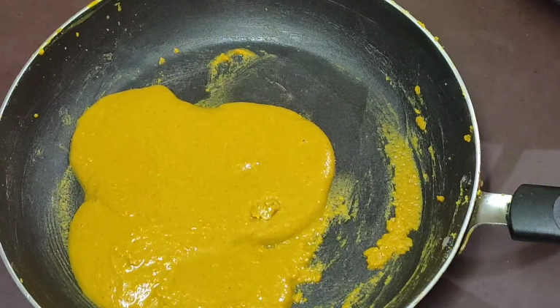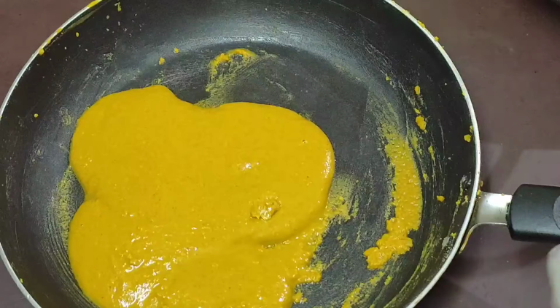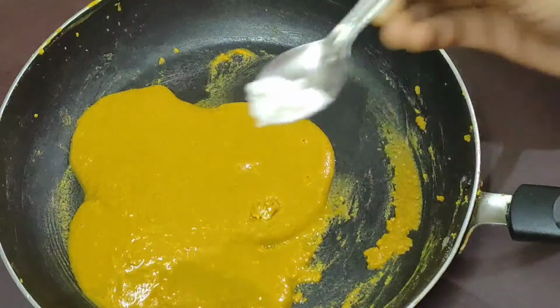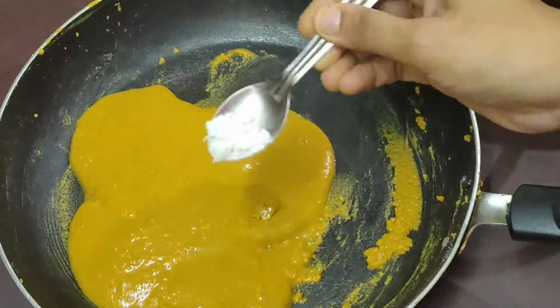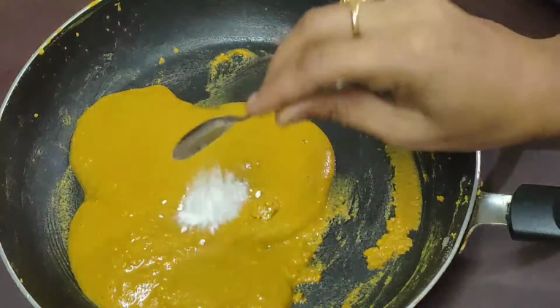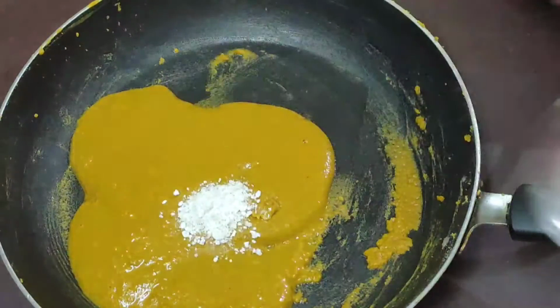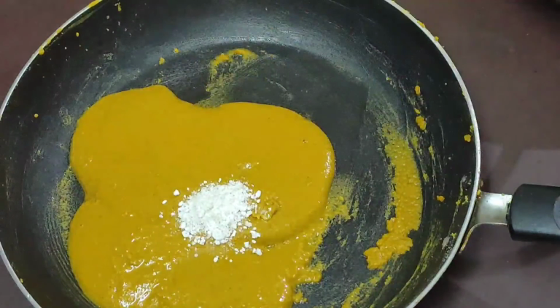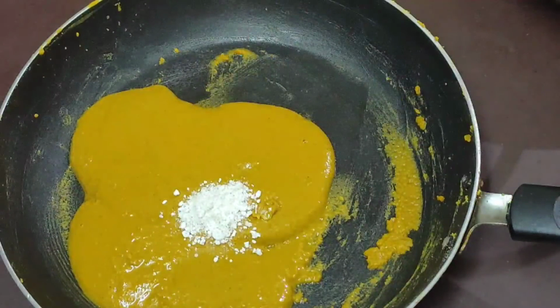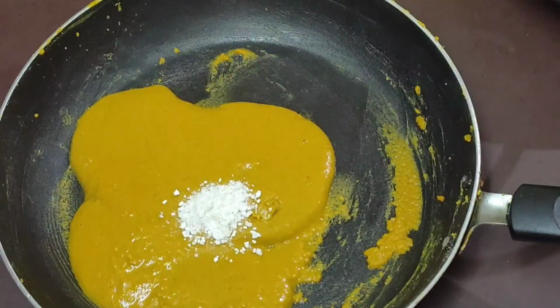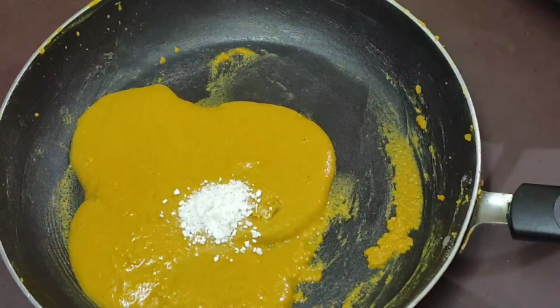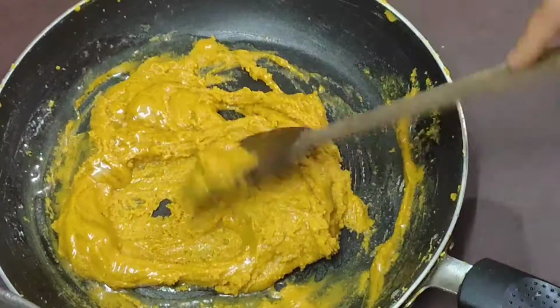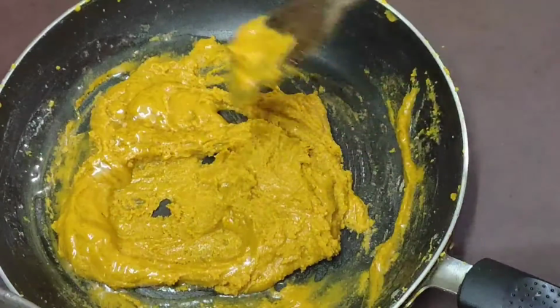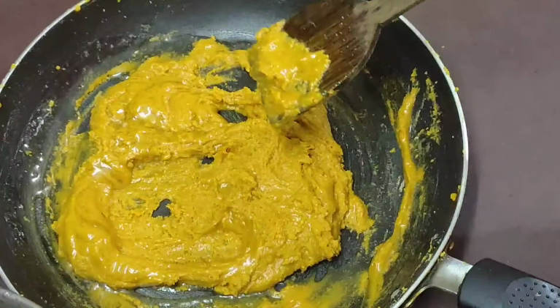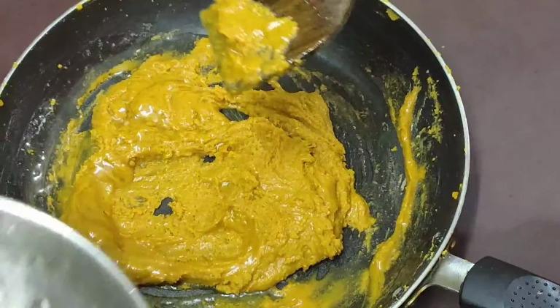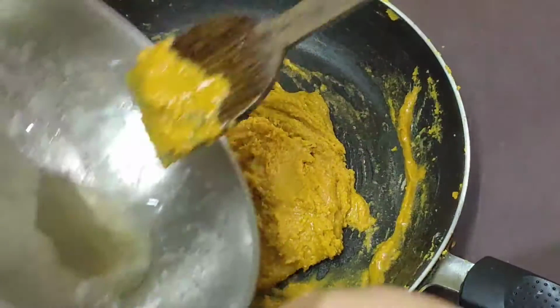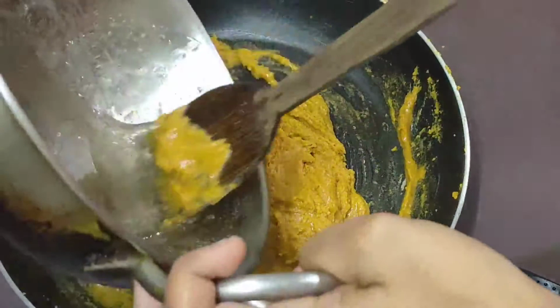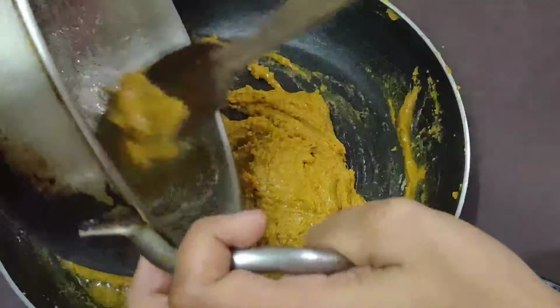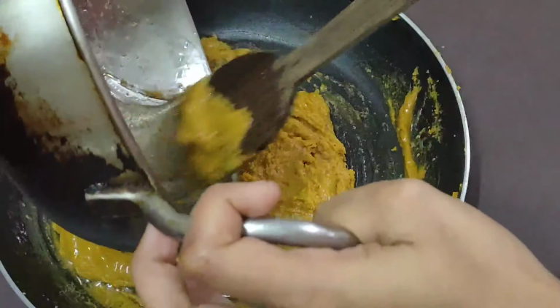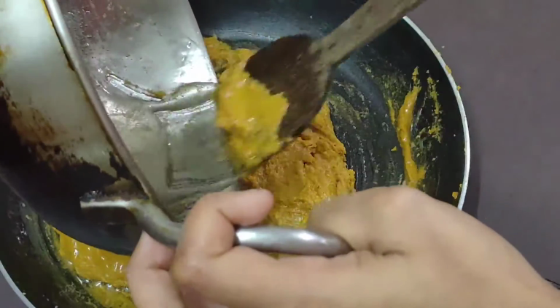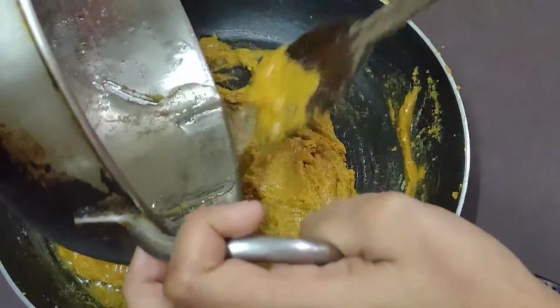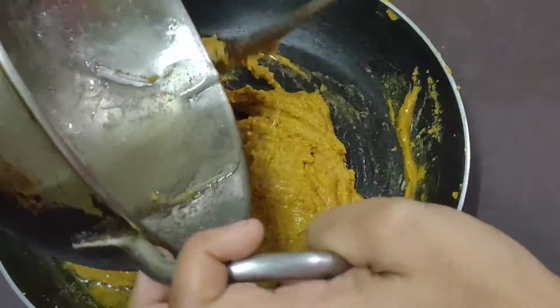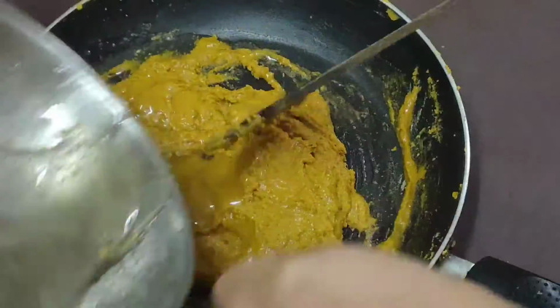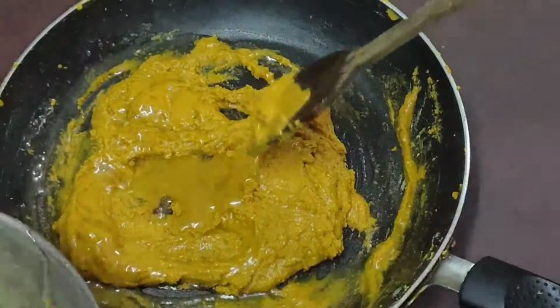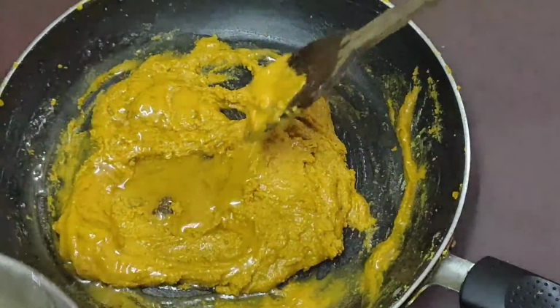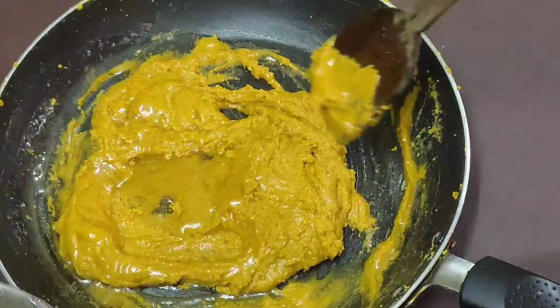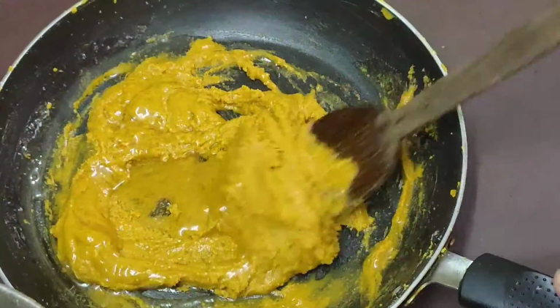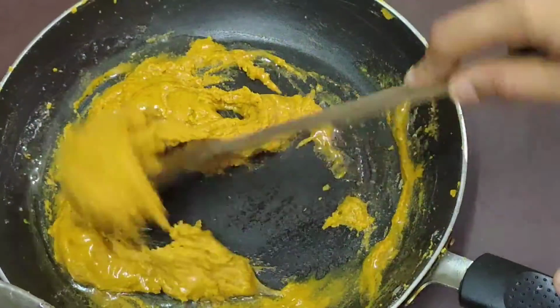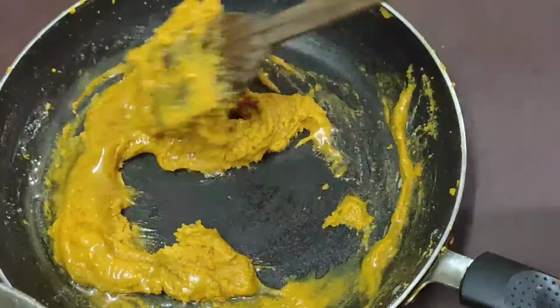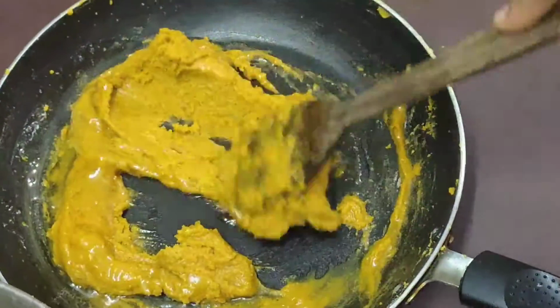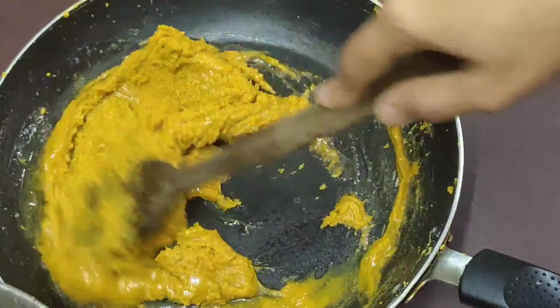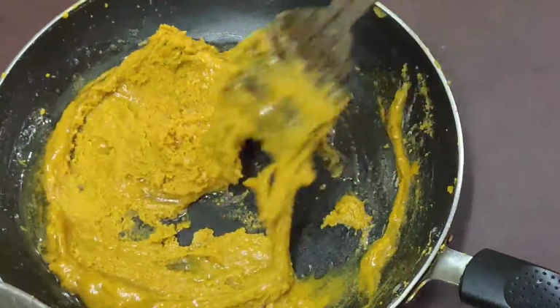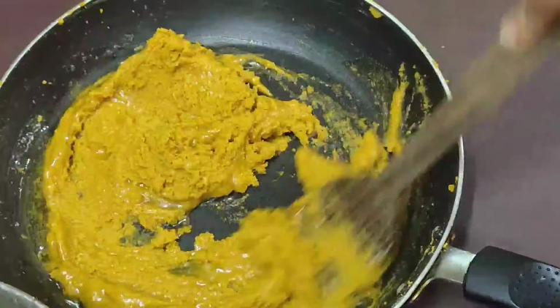Now we need to add 1 and a half tablespoons. We need to add the sugar syrup to our plate.